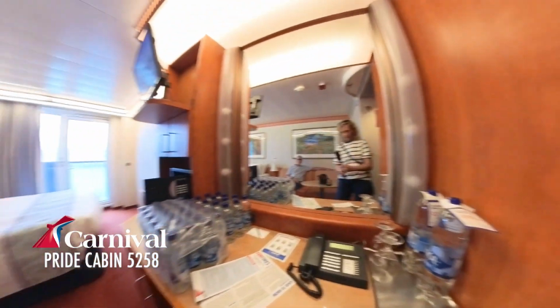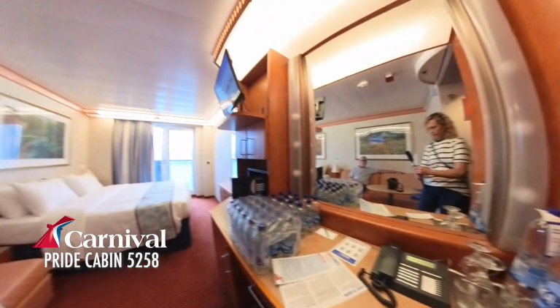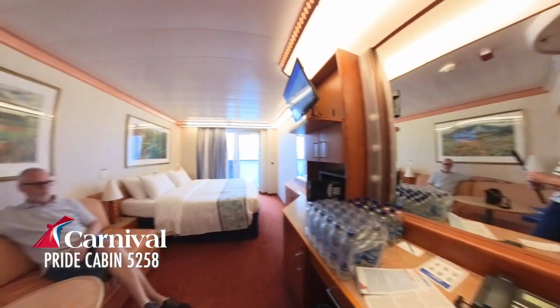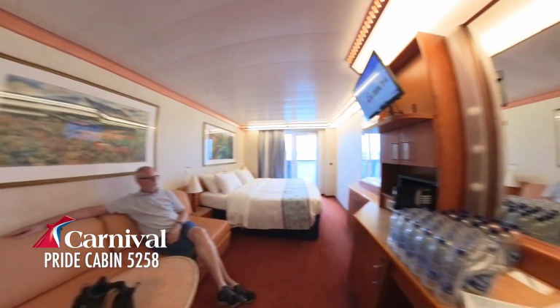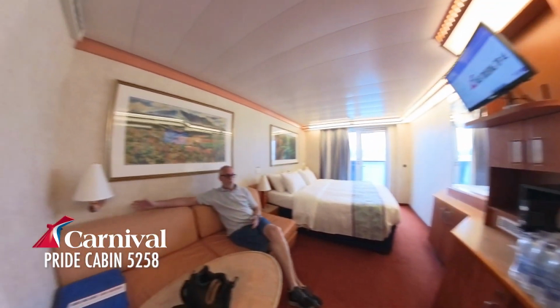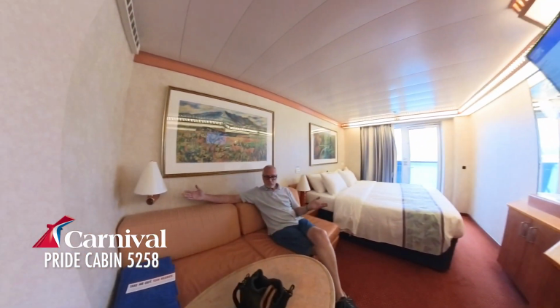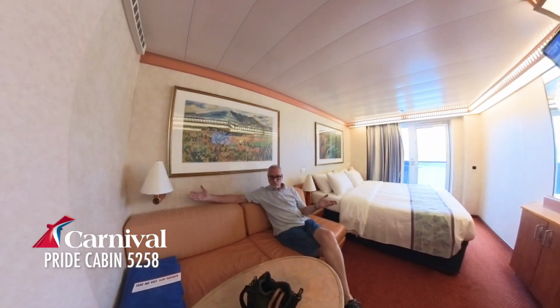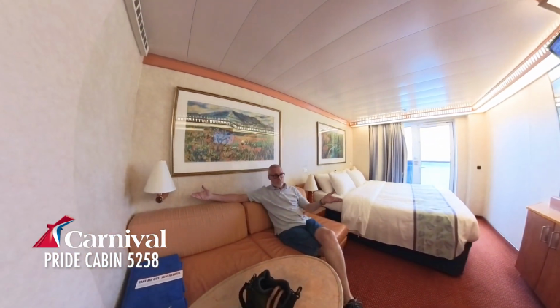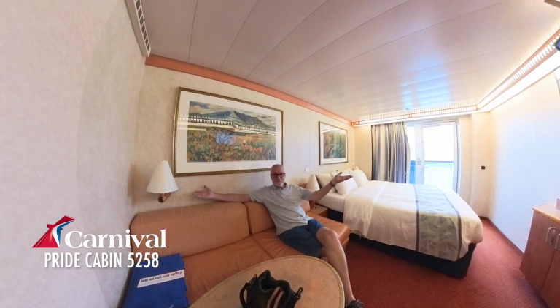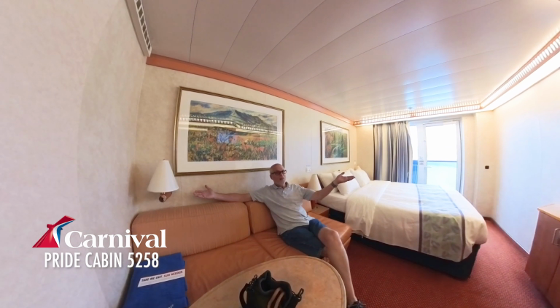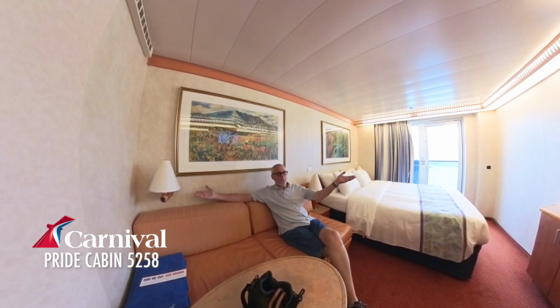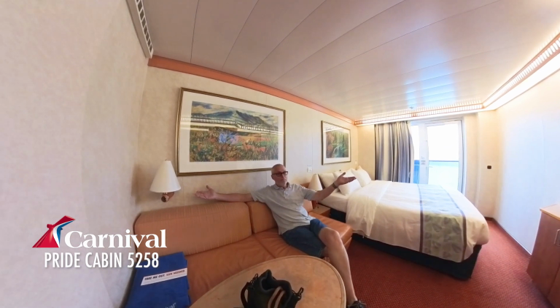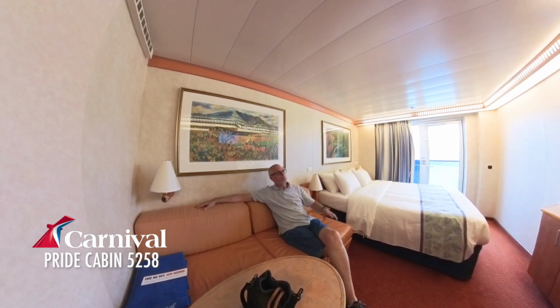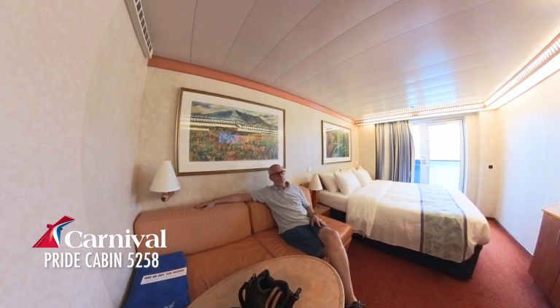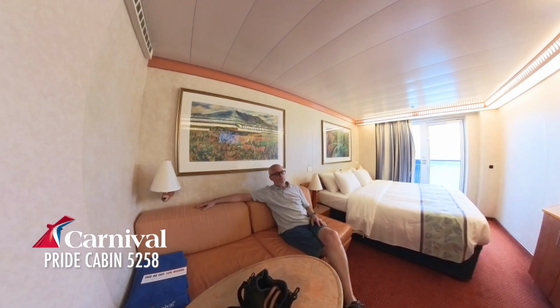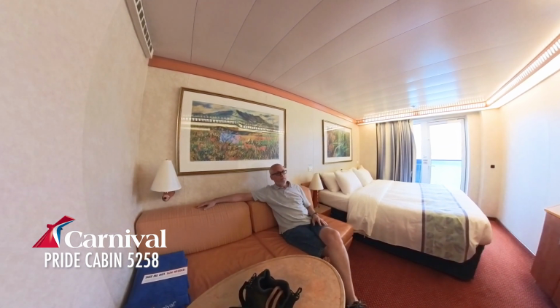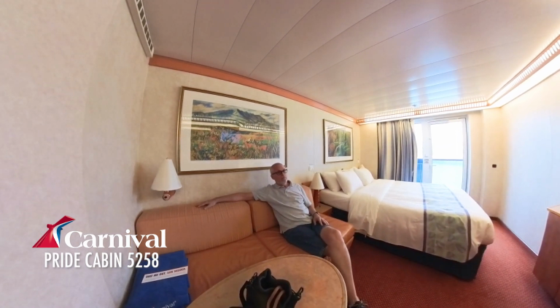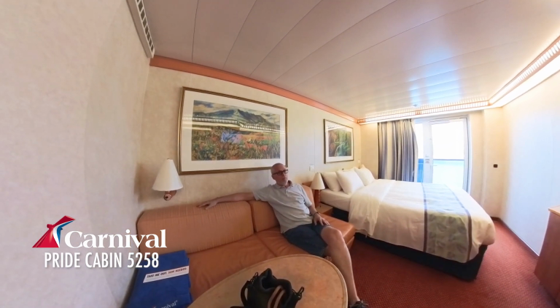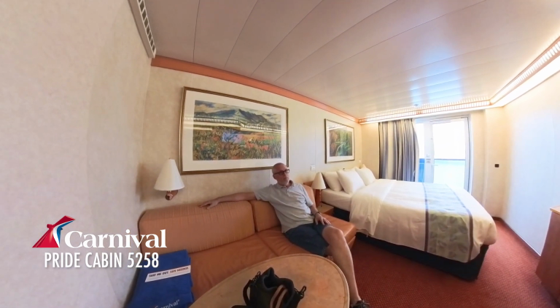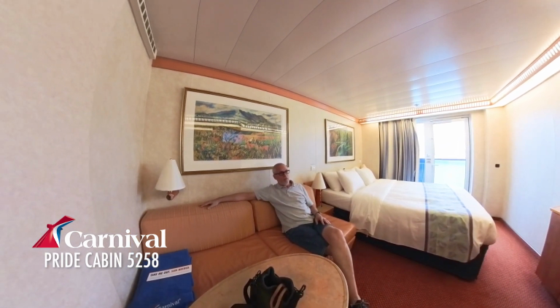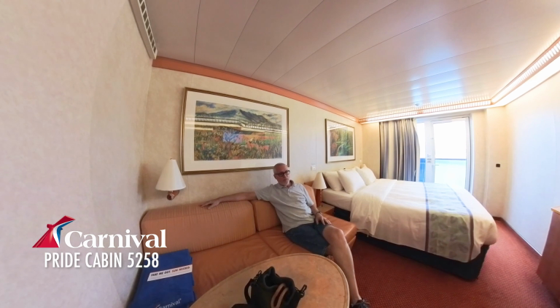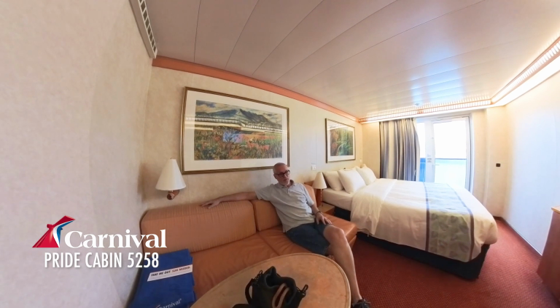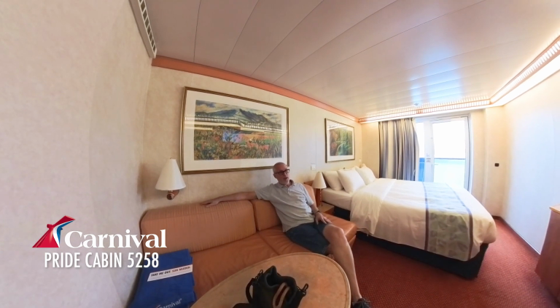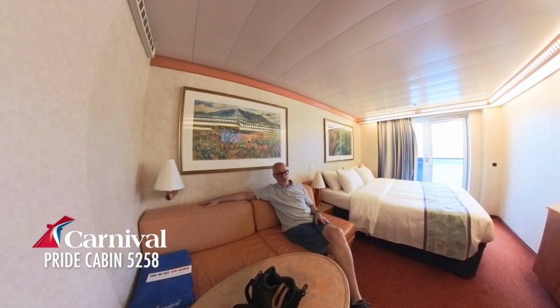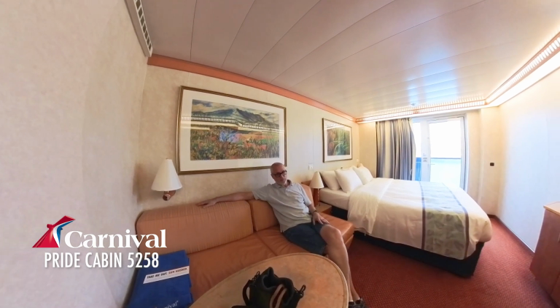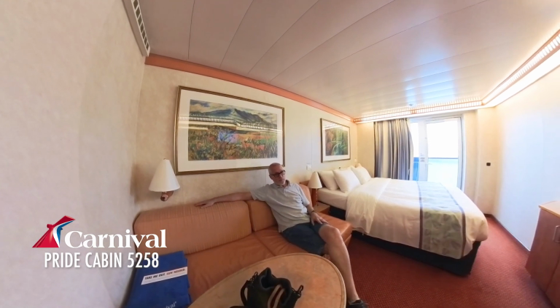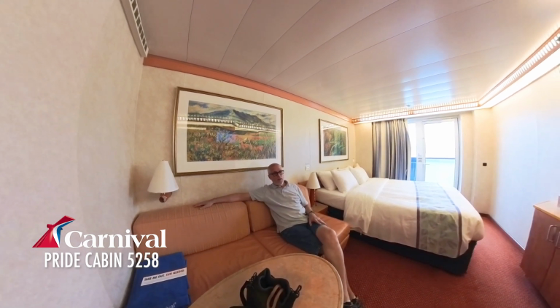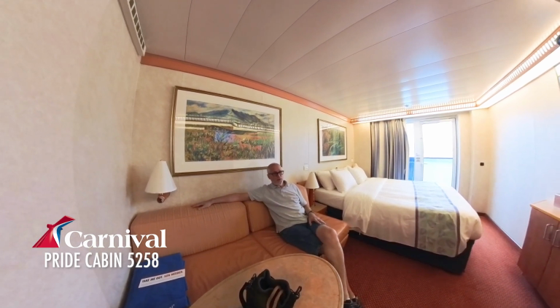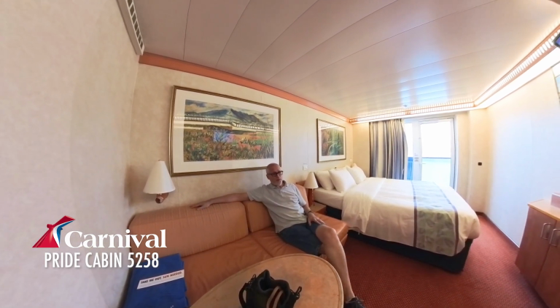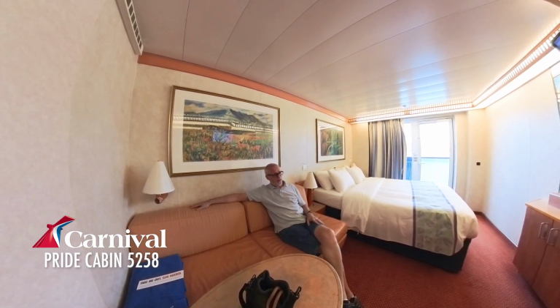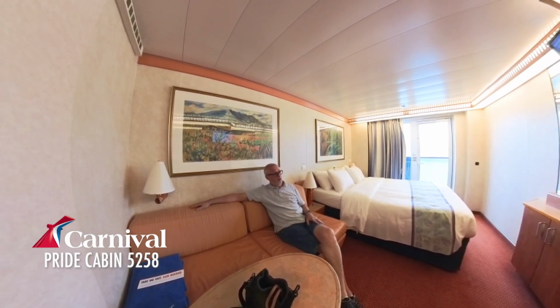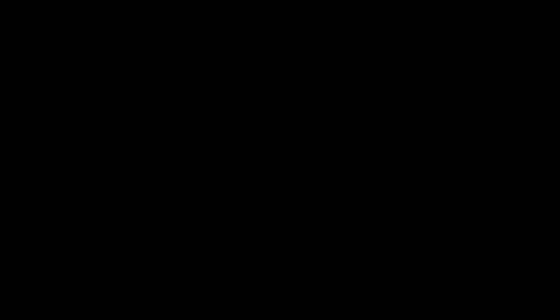And just for you — tip number four. Welcome to room 5258 on the Carnival Pride.